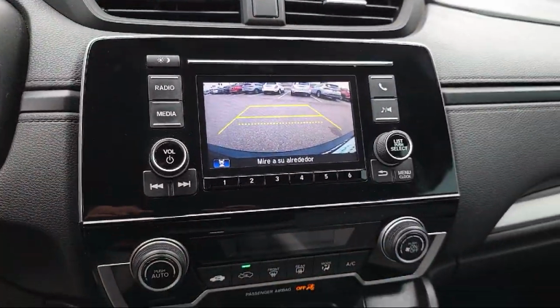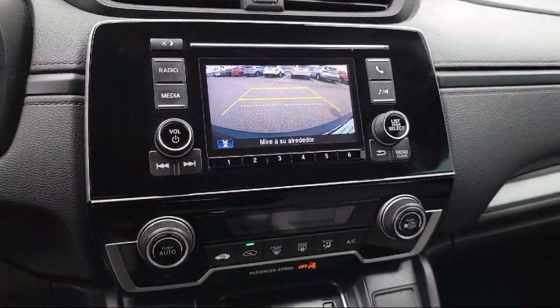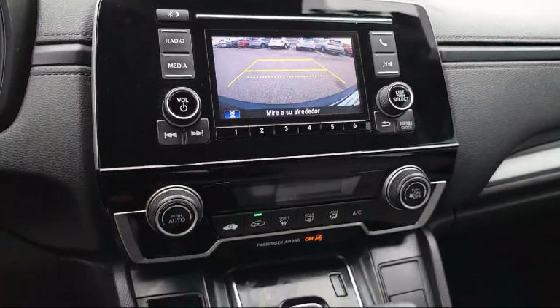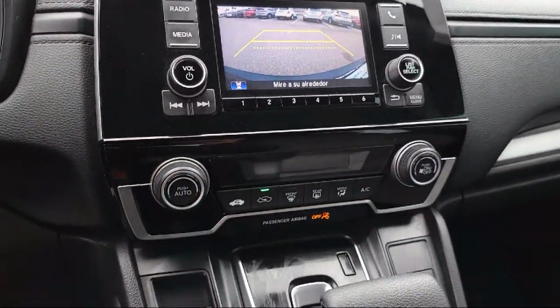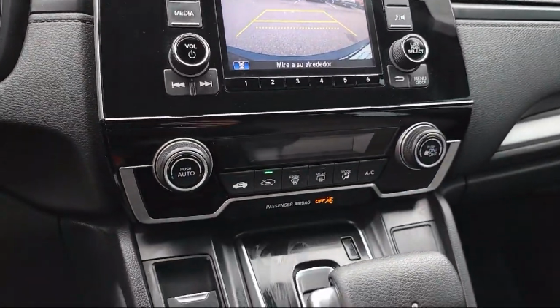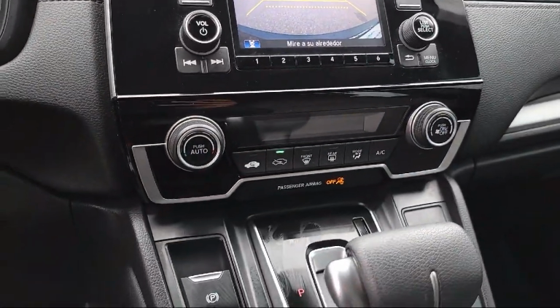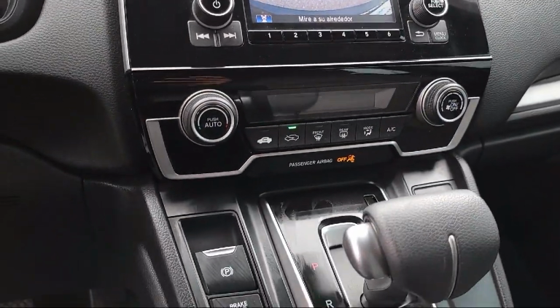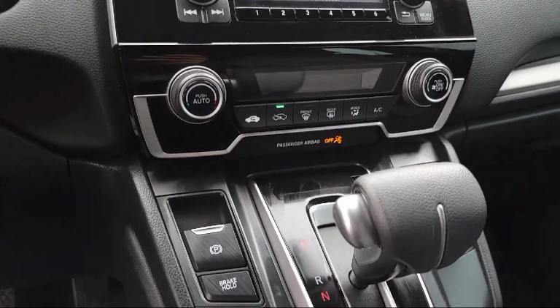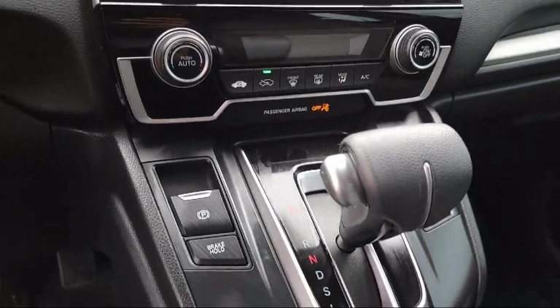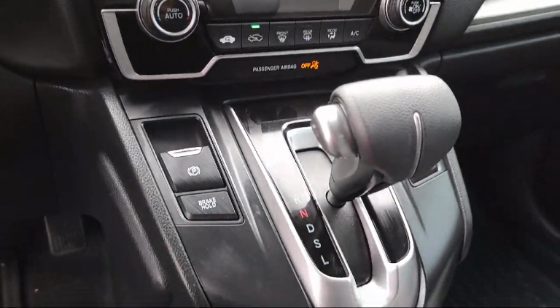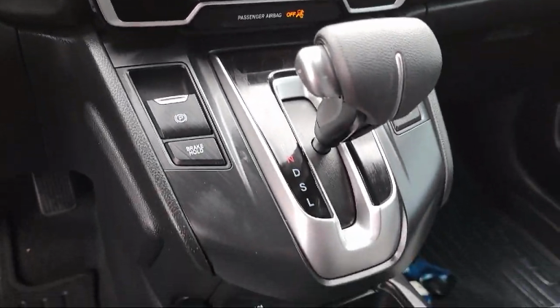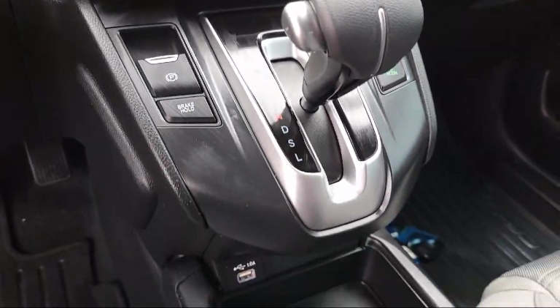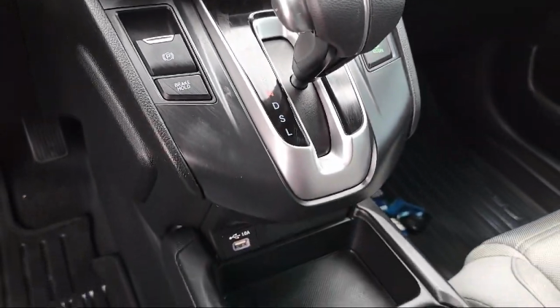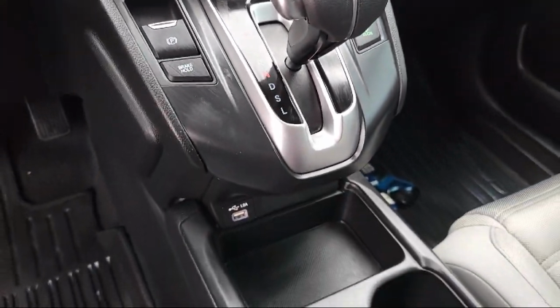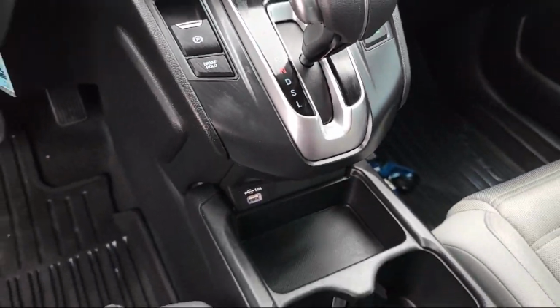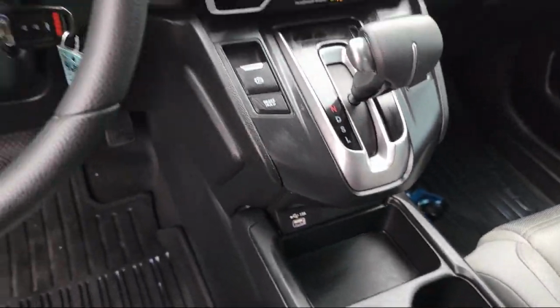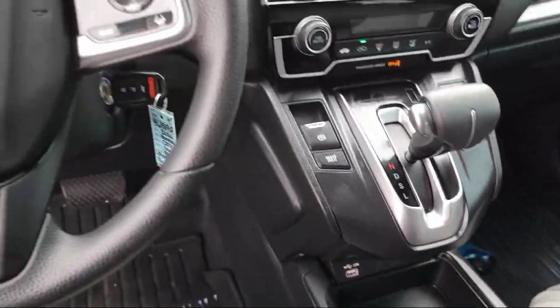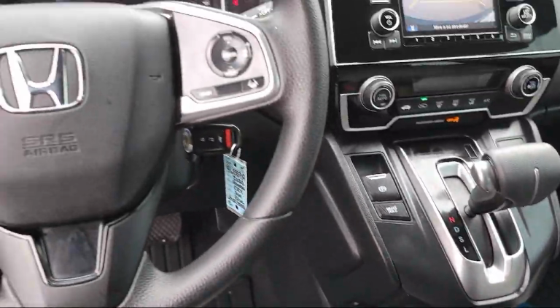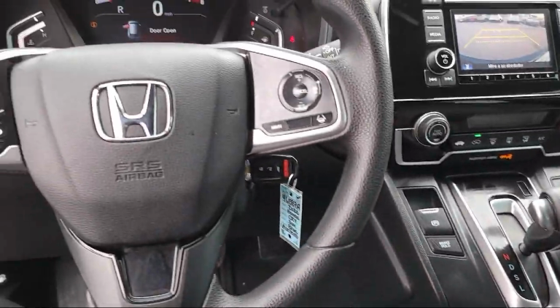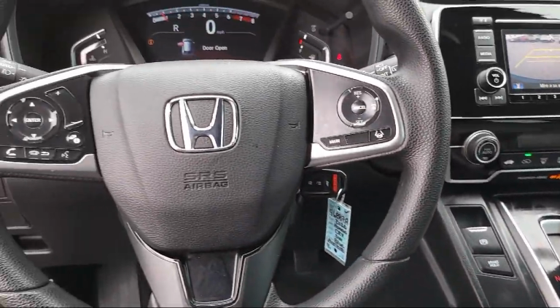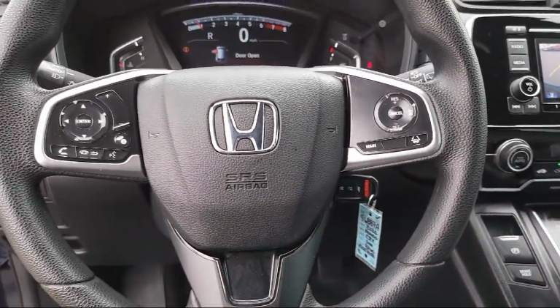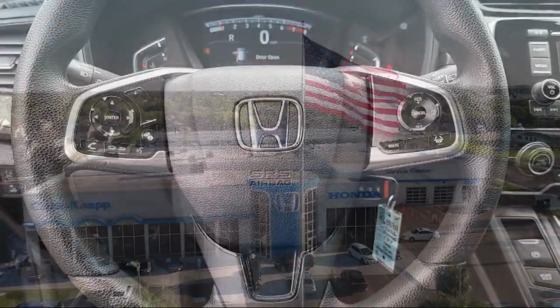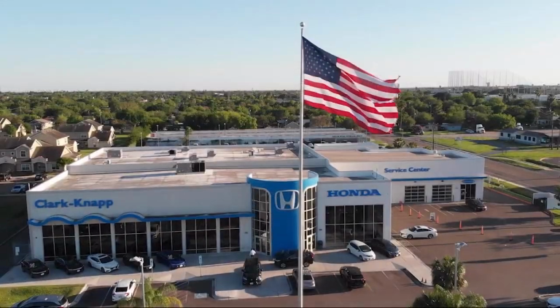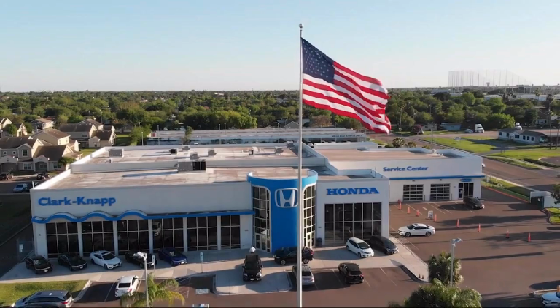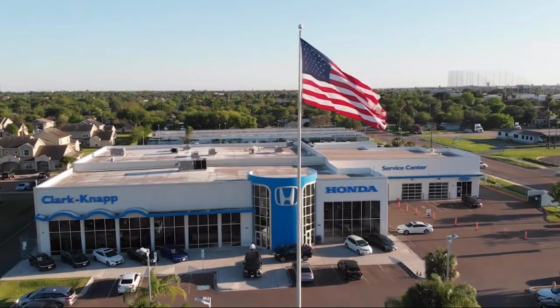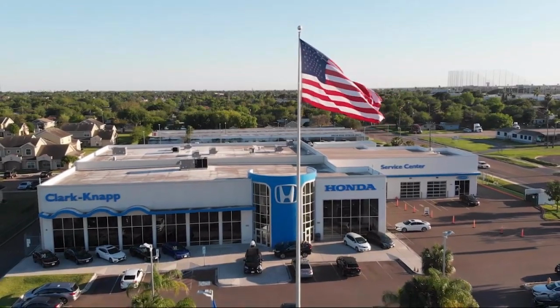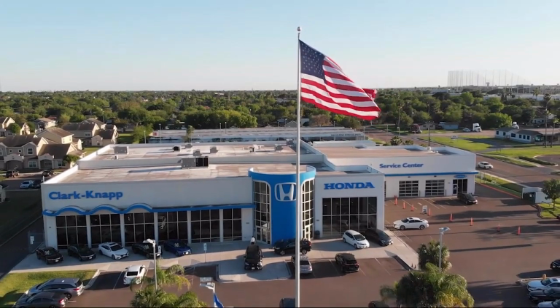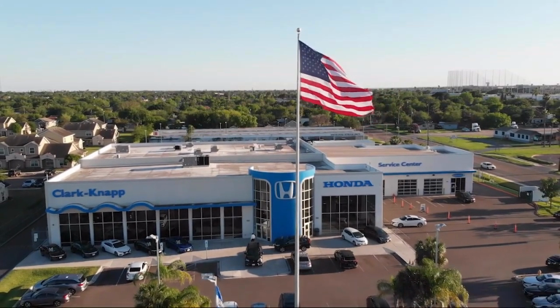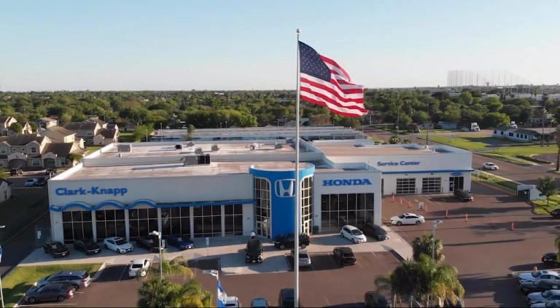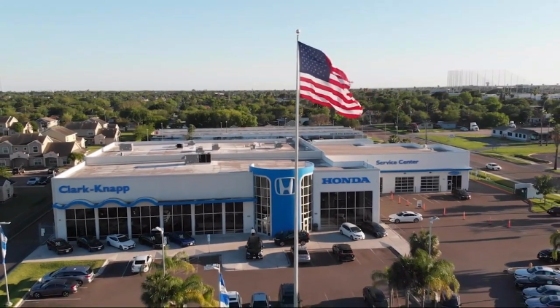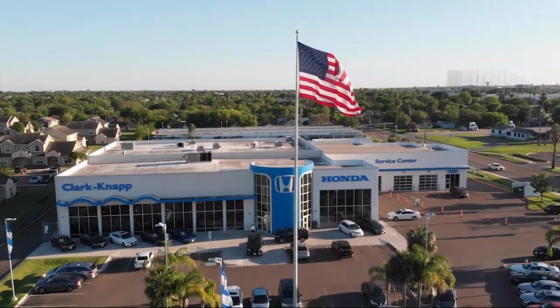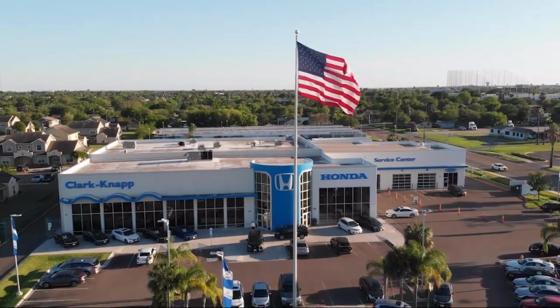If you're in the market for a vehicle or need service of any kind, come visit us today. Clarkknapp Honda — simply better. Thank you.